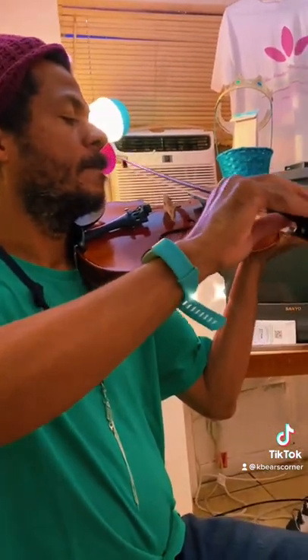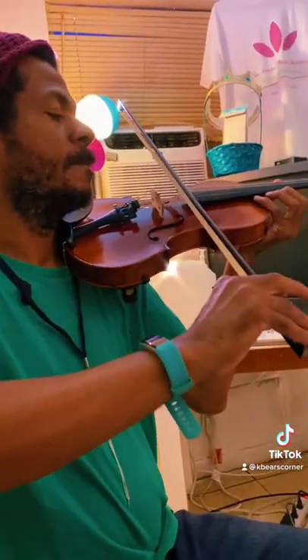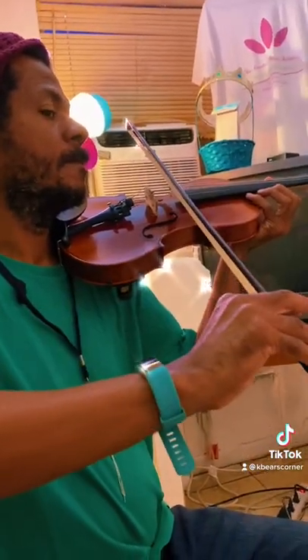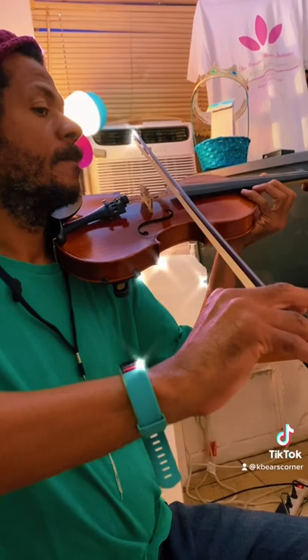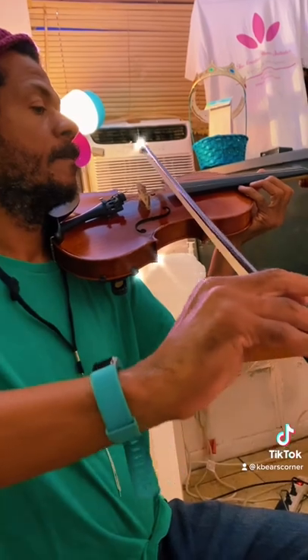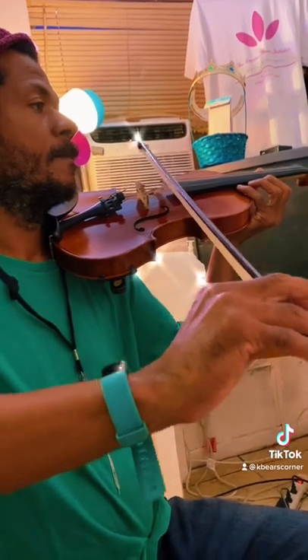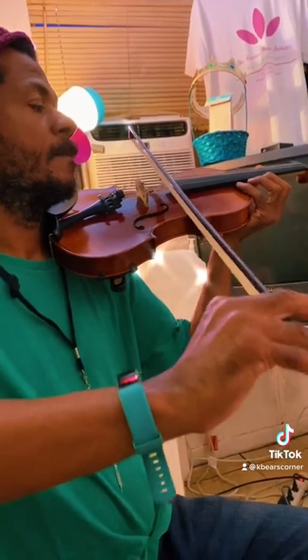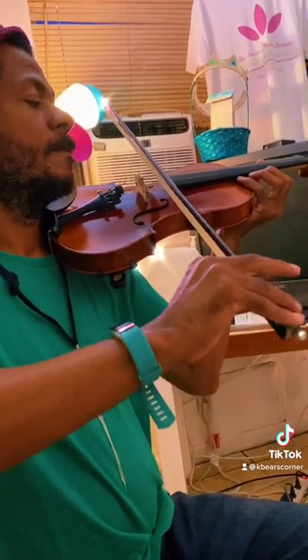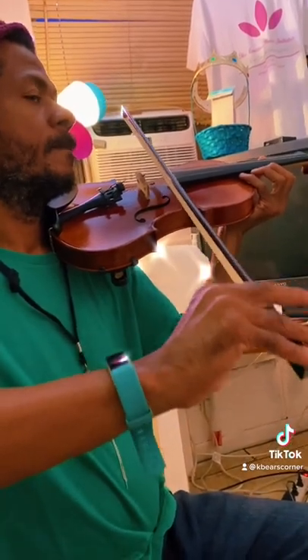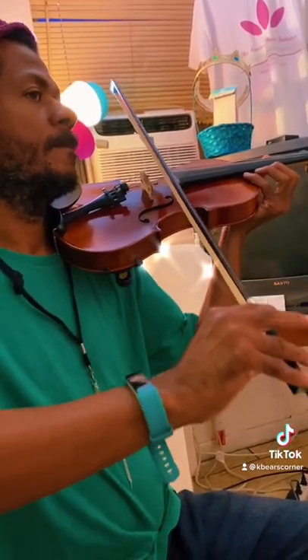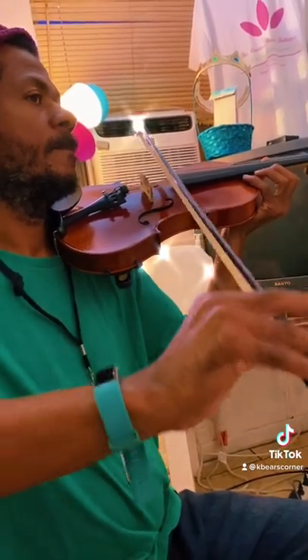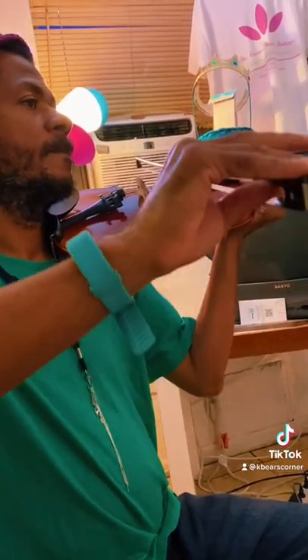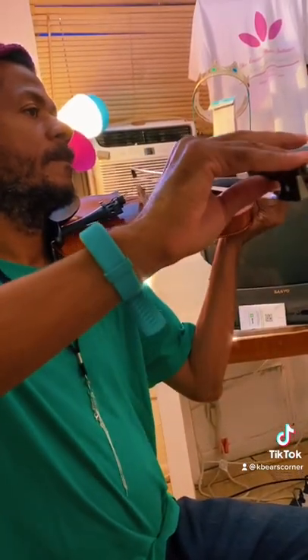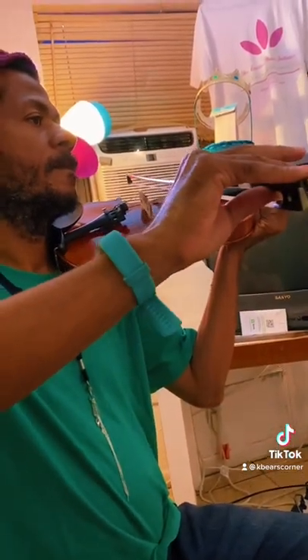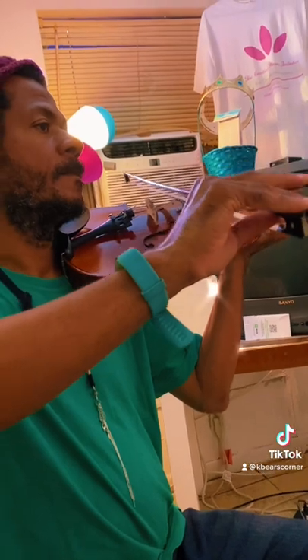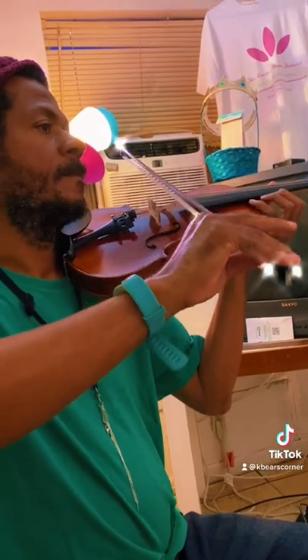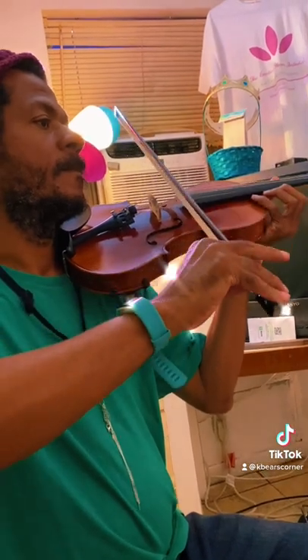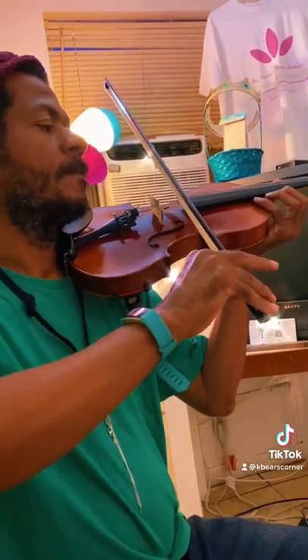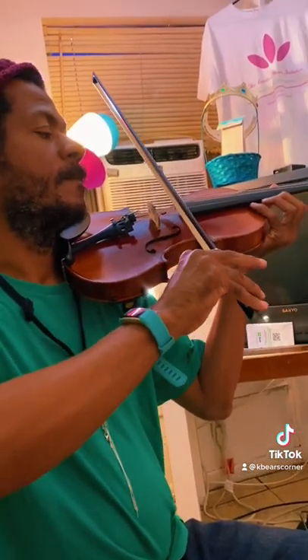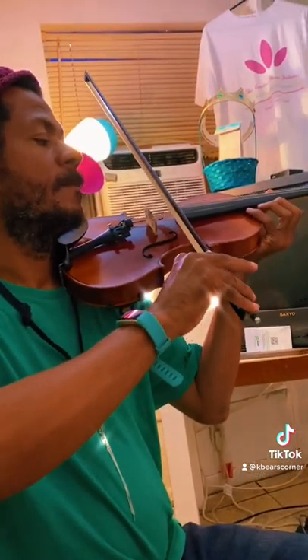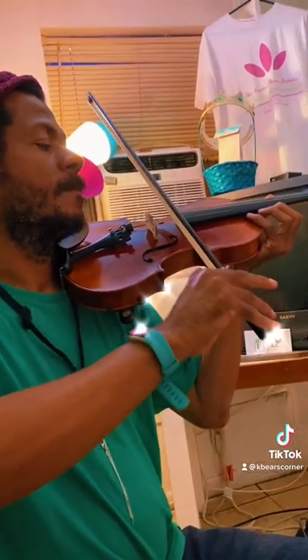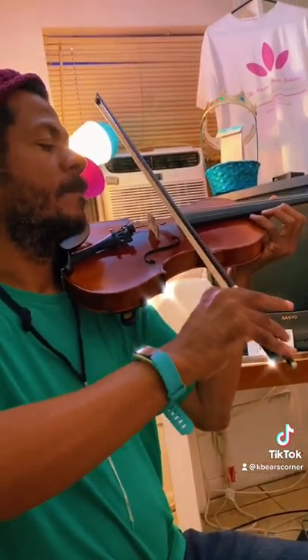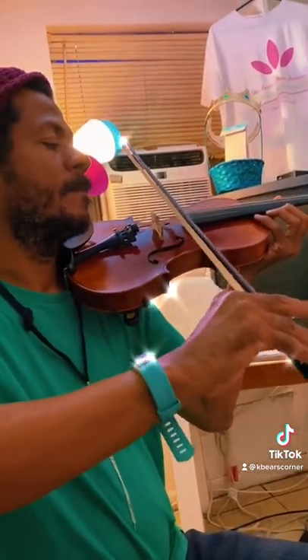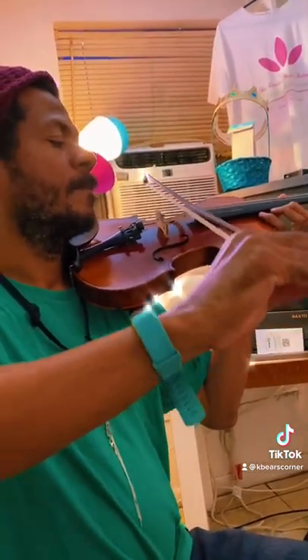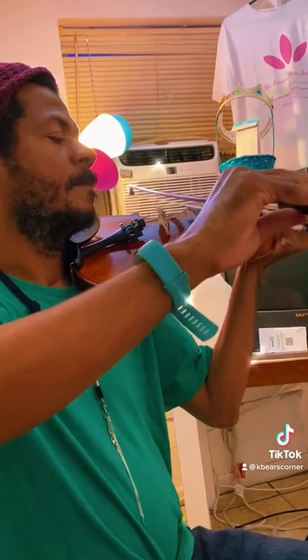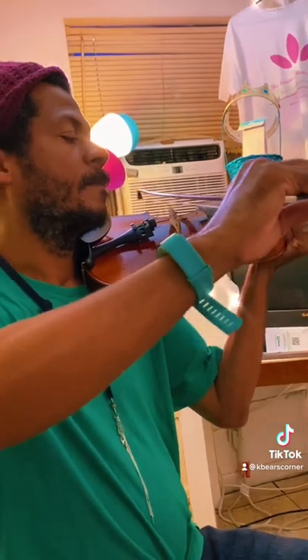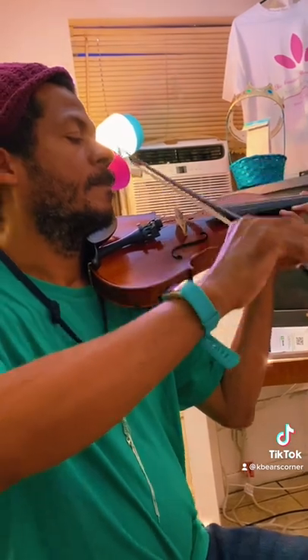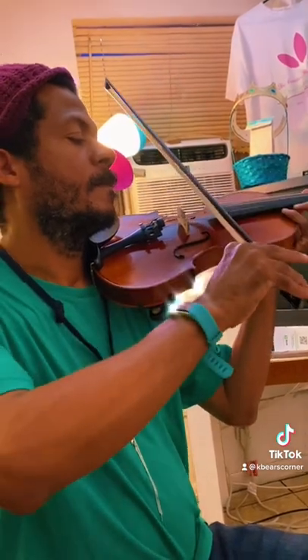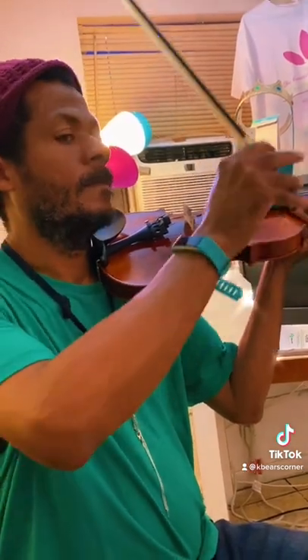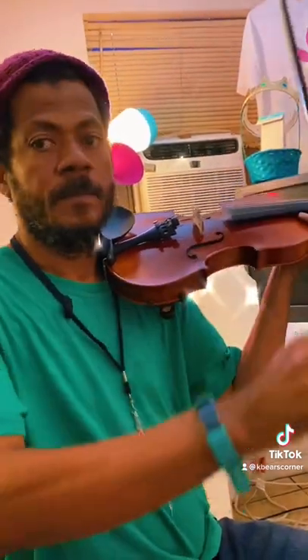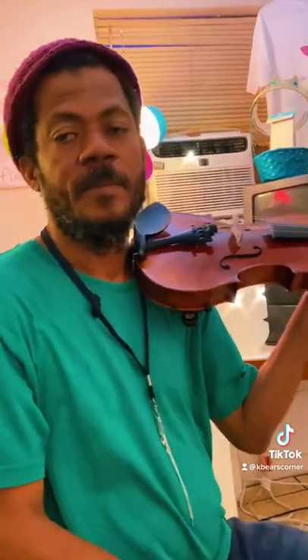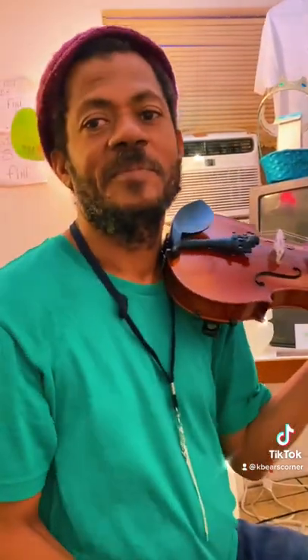There we go. All right. Well, definitely keep working. Good job.